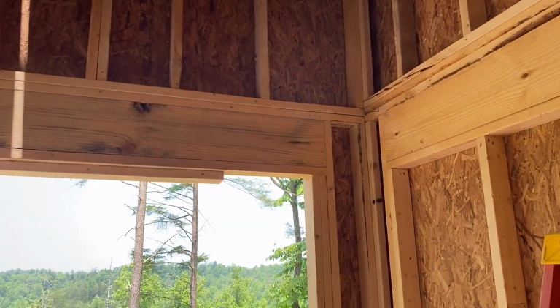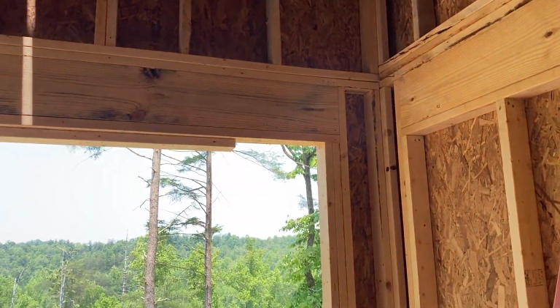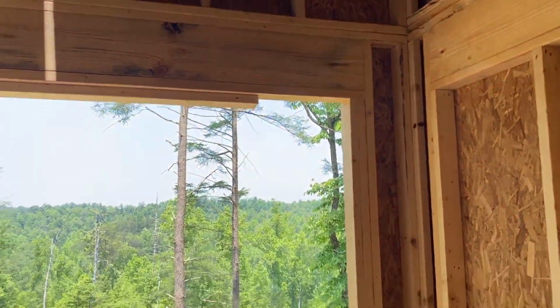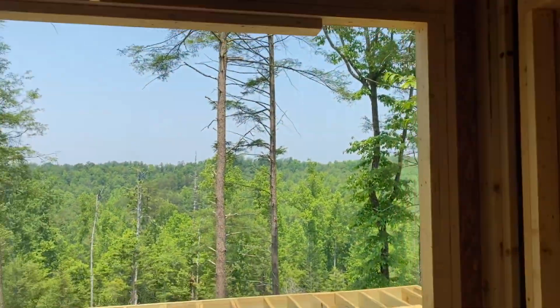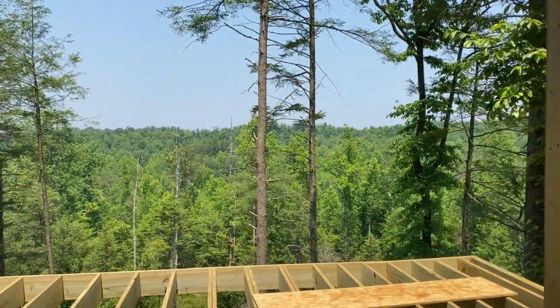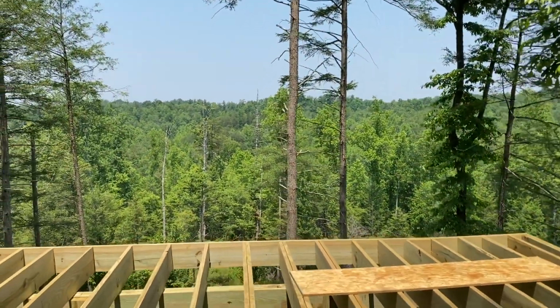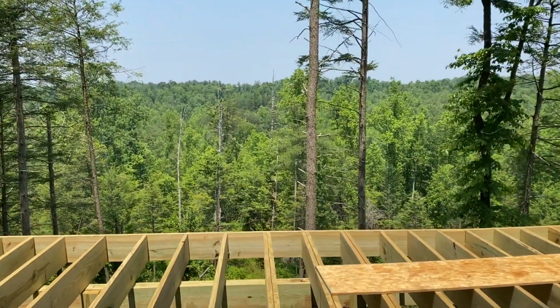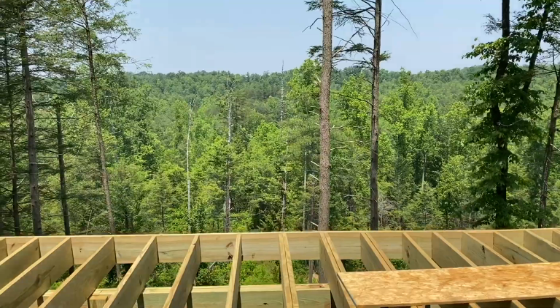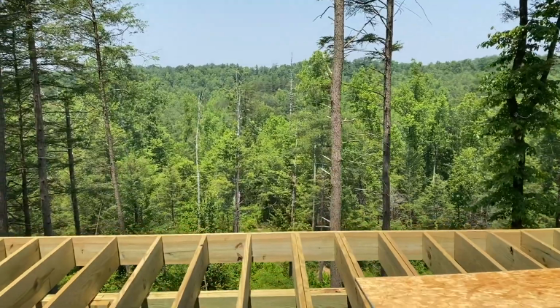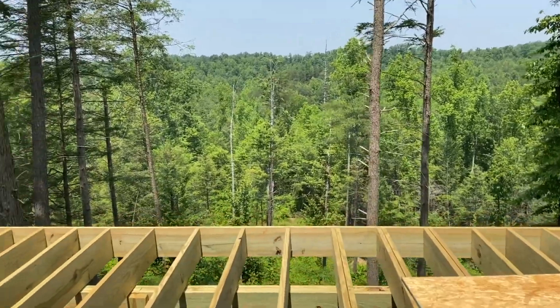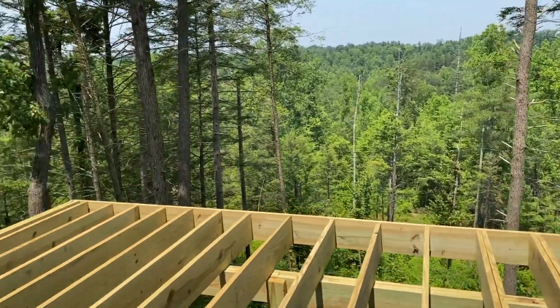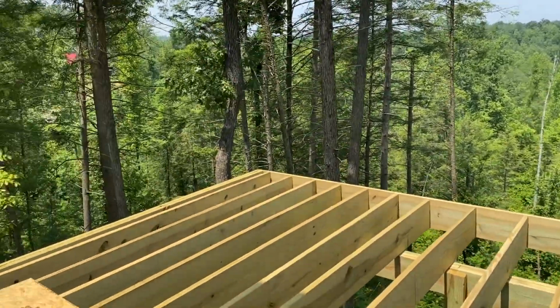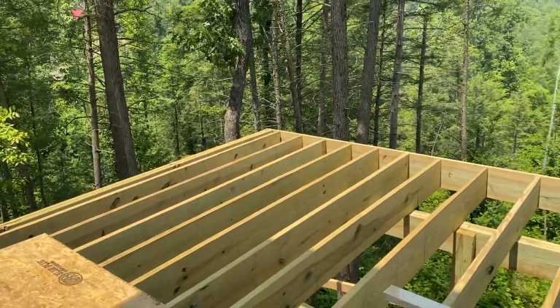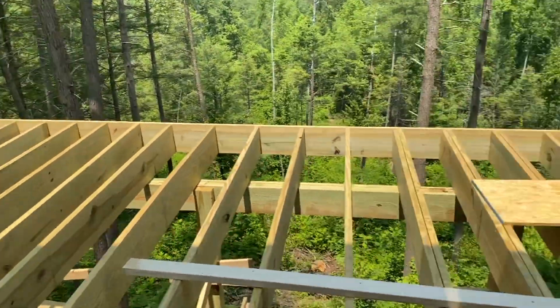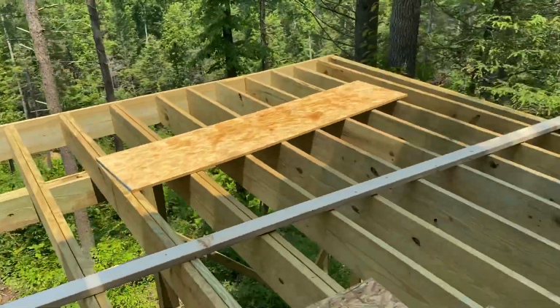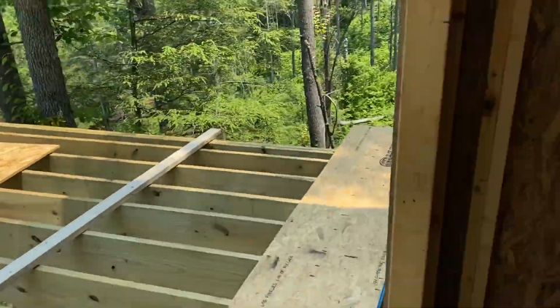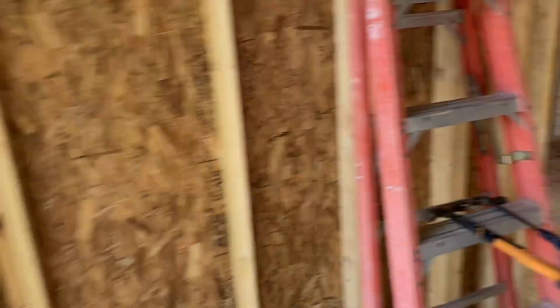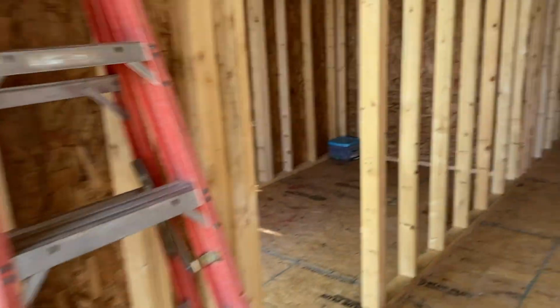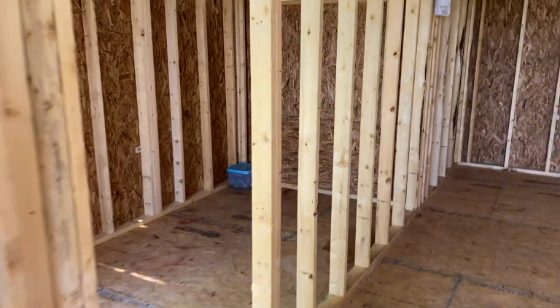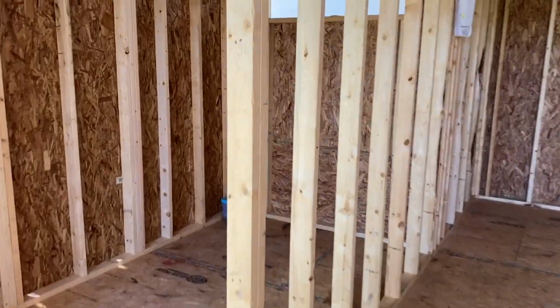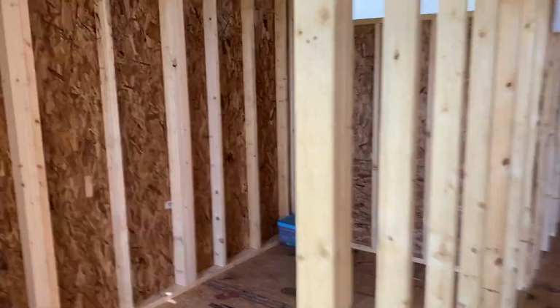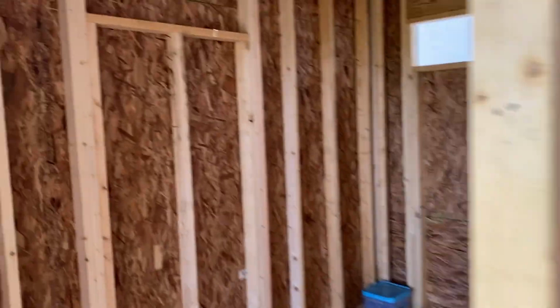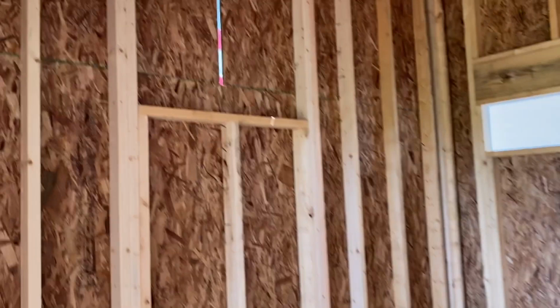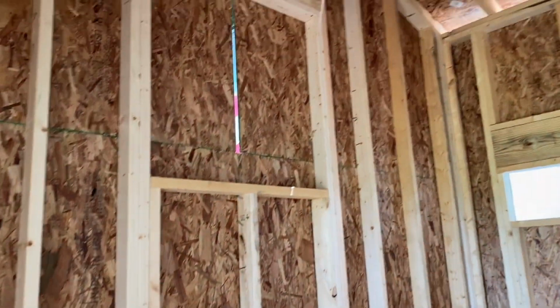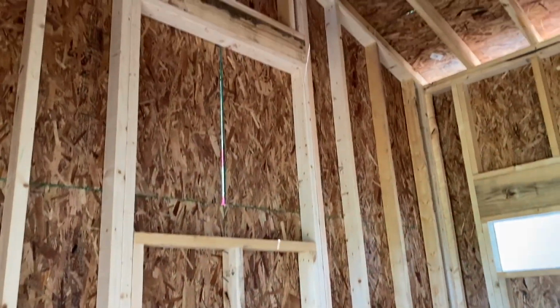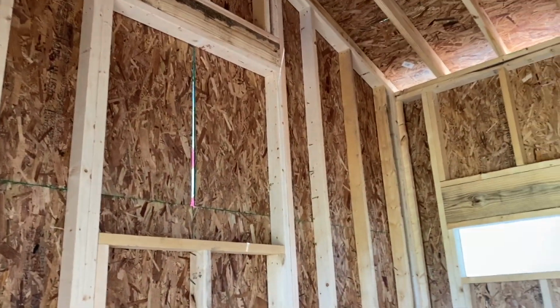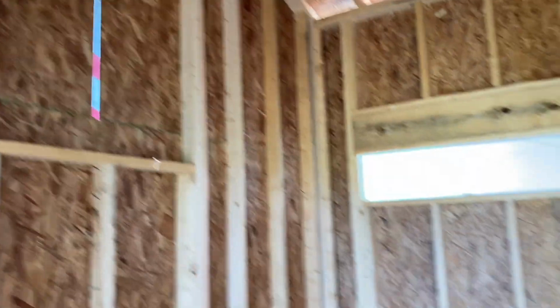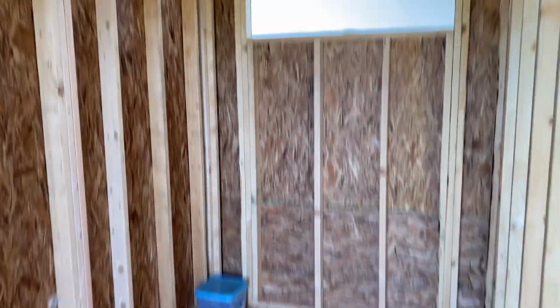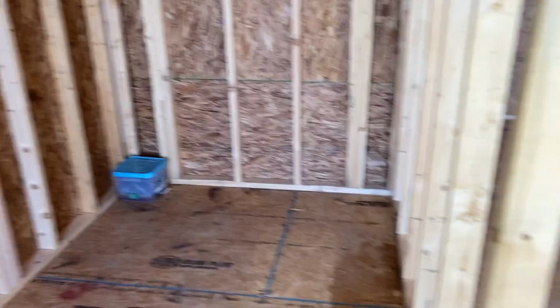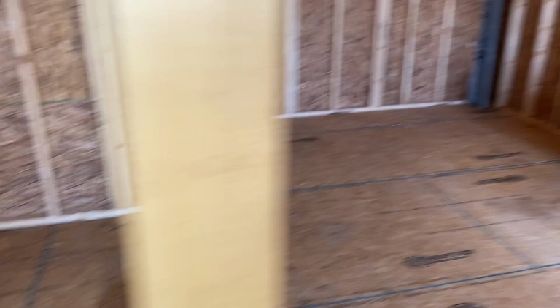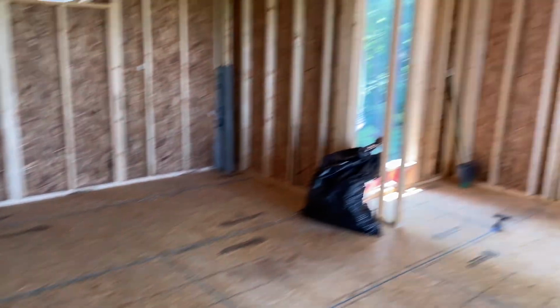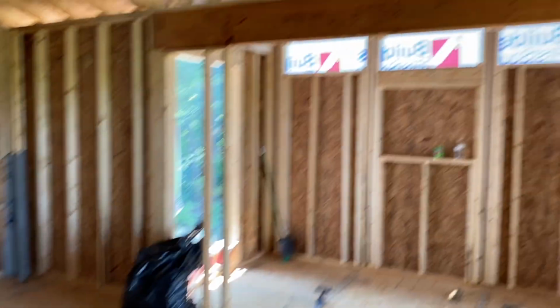And then out the back is the amazing view — hot tub, awesome seating. This is the bathroom, and another one of those round windows here. Yeah, it's coming together.